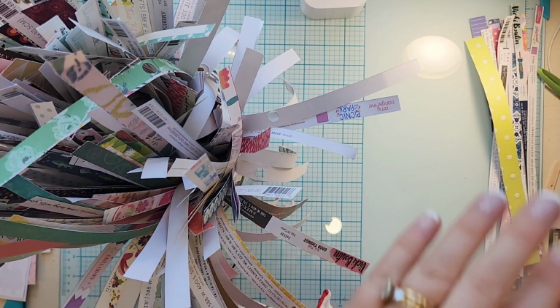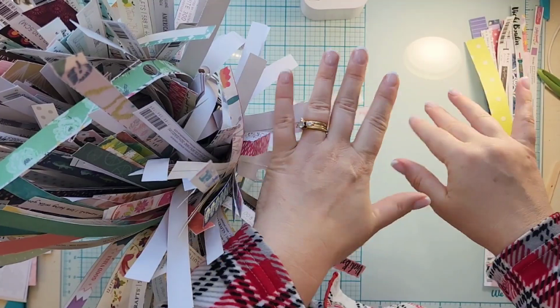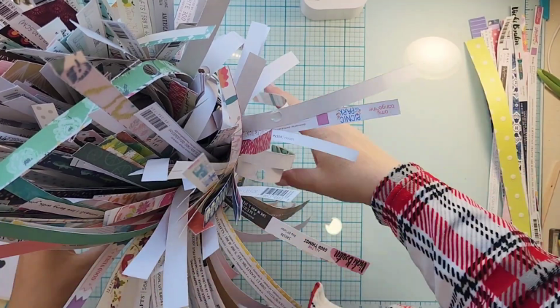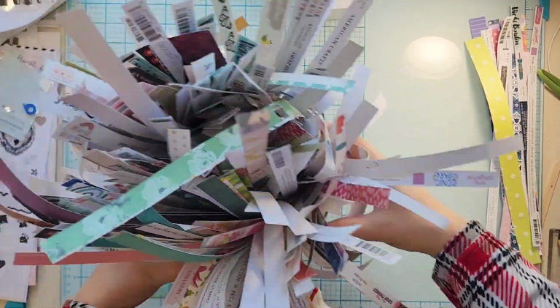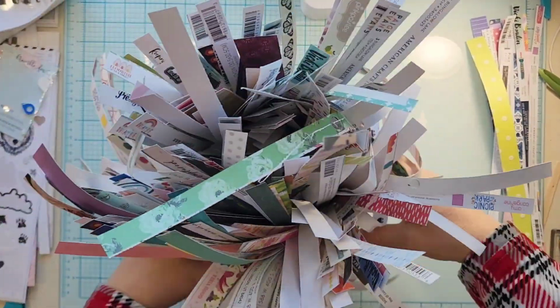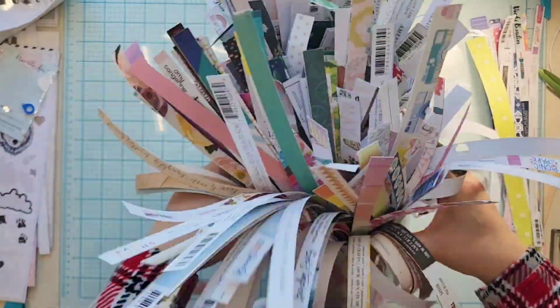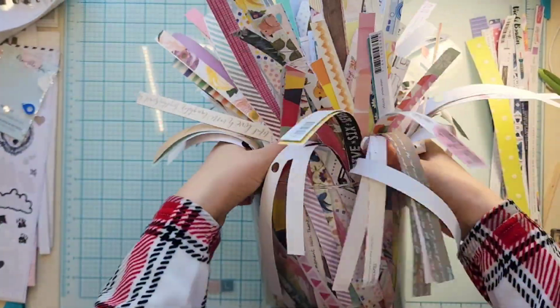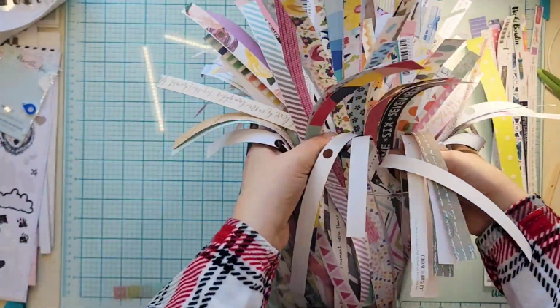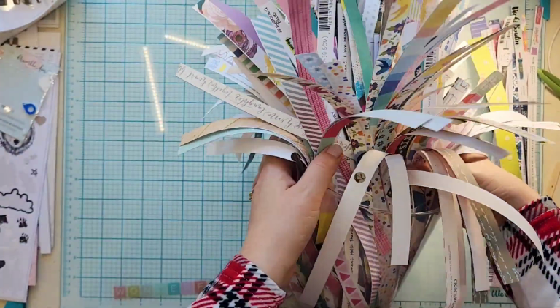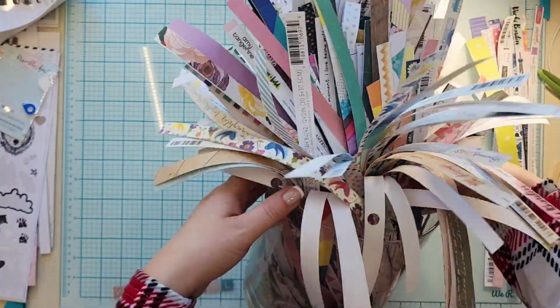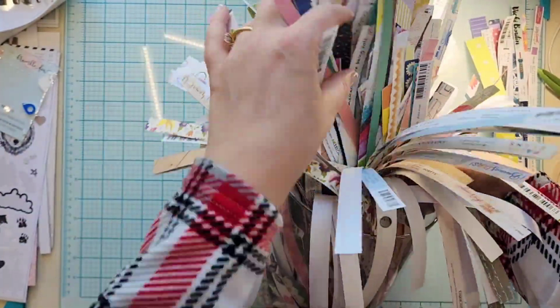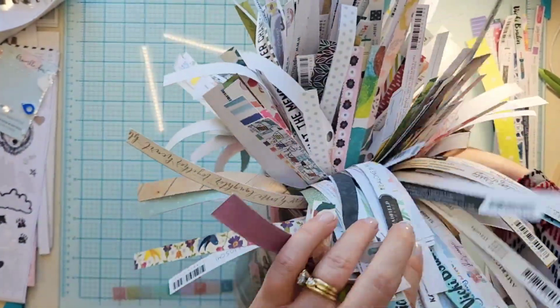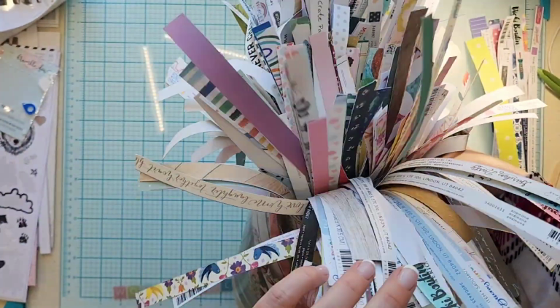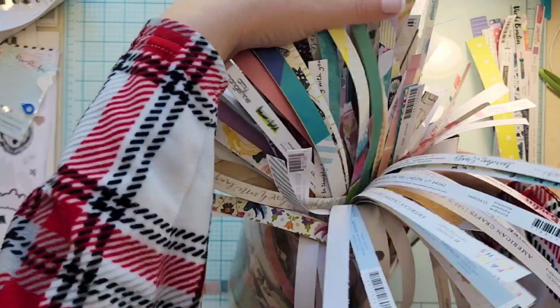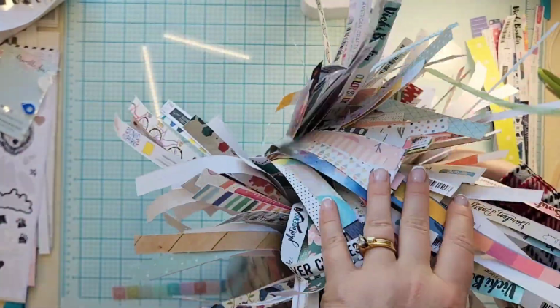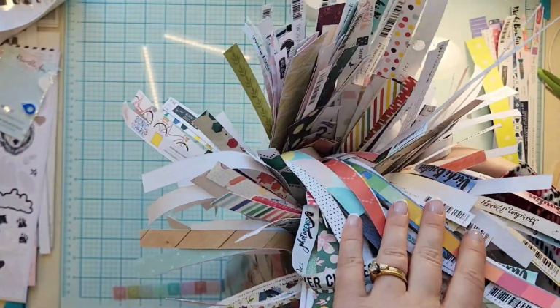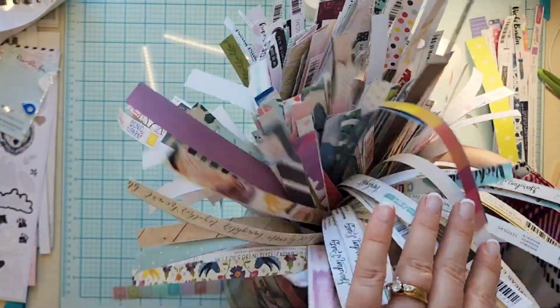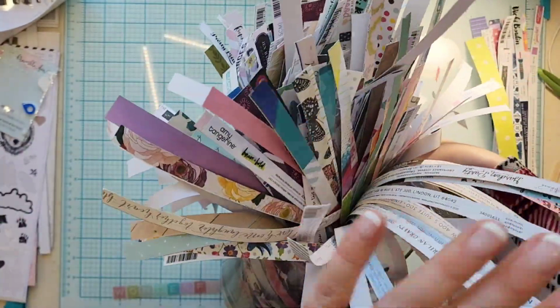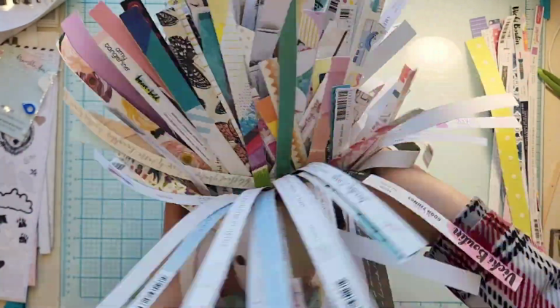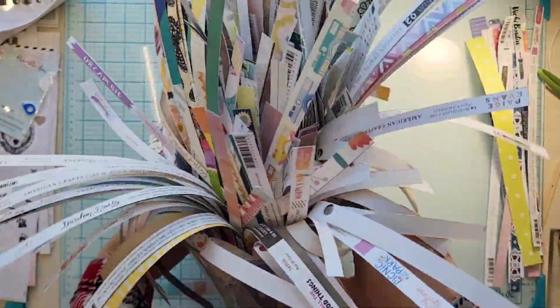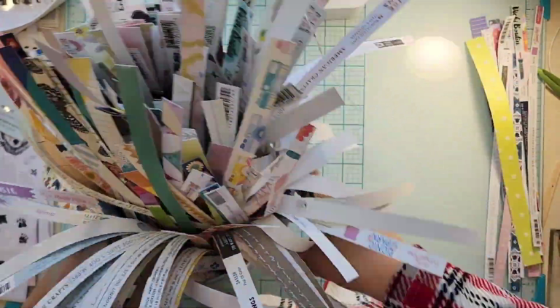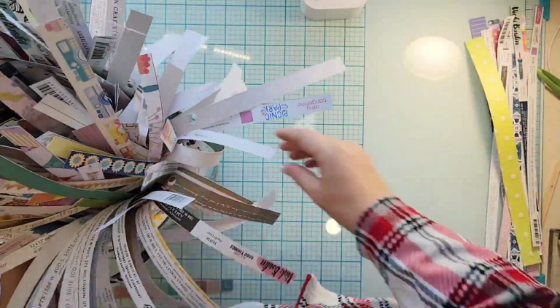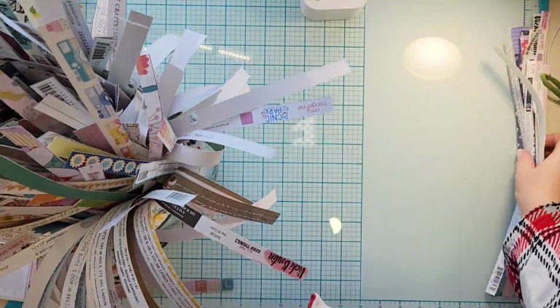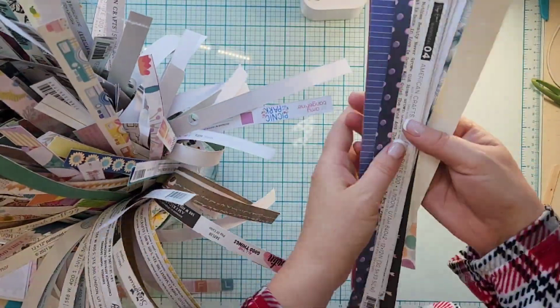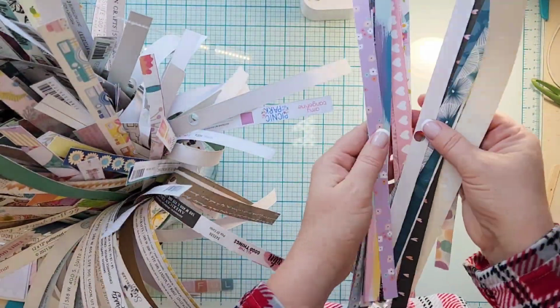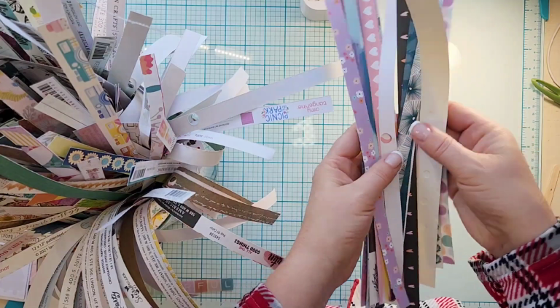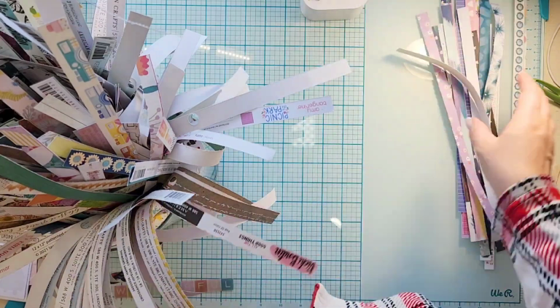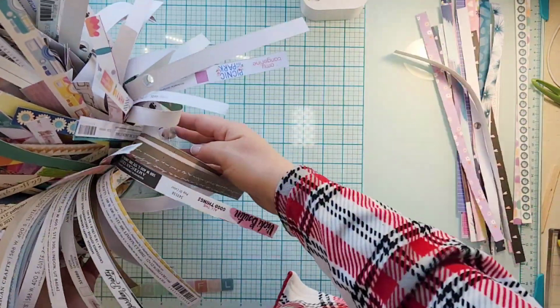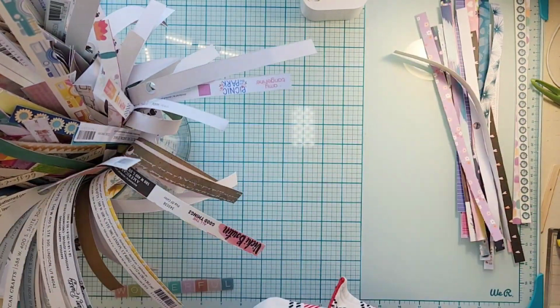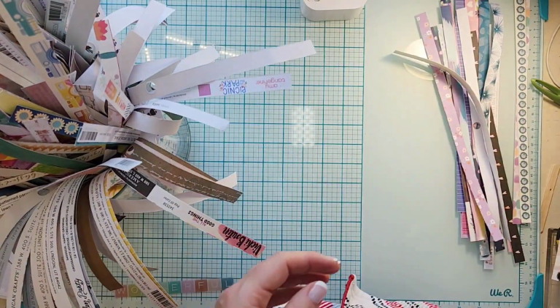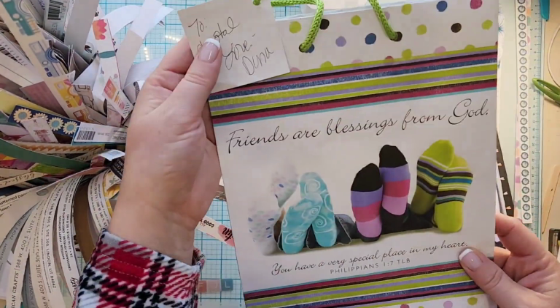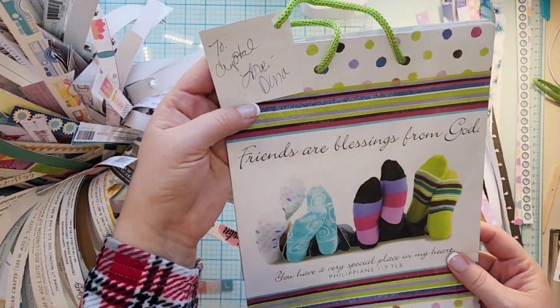Hey everyone, it is Crystal with Pineapple Papers. It is Sunday, so it's Sketch Sunday — but it is also still Scraptember, and the prompt today is something you've hoarded.